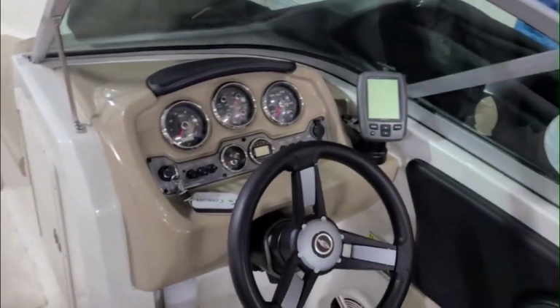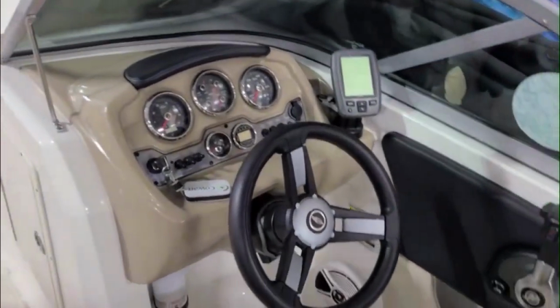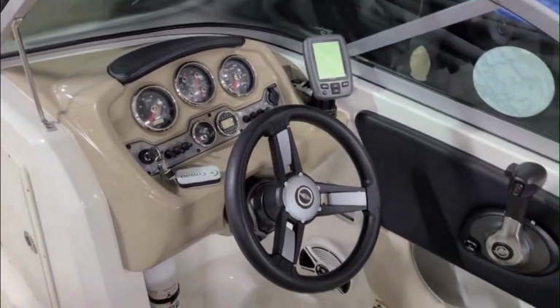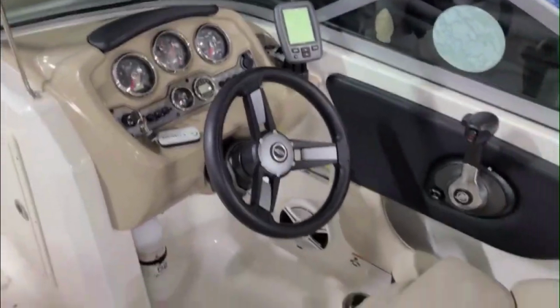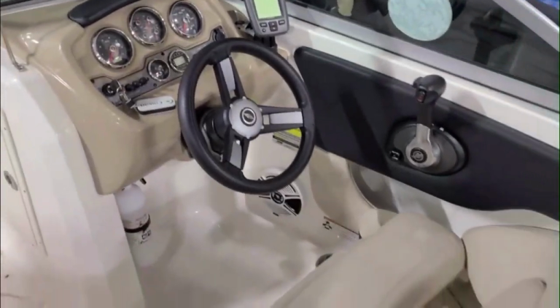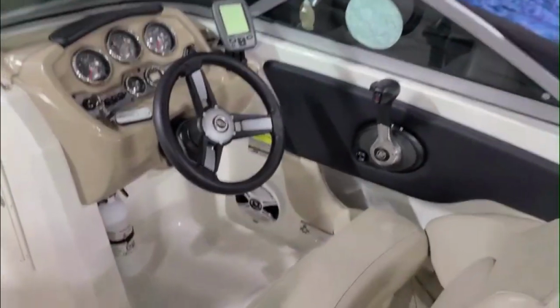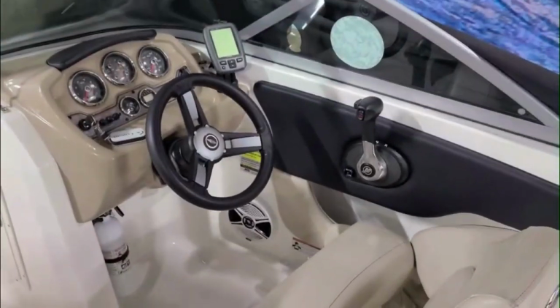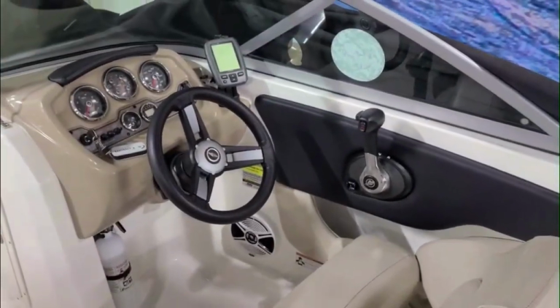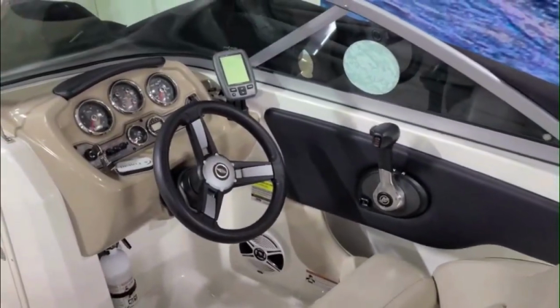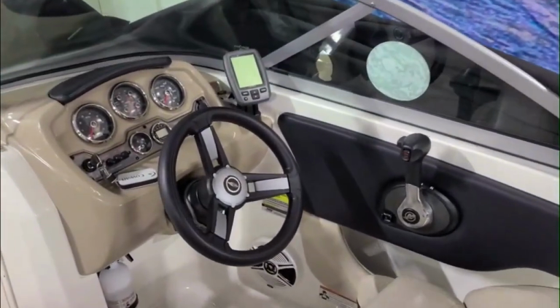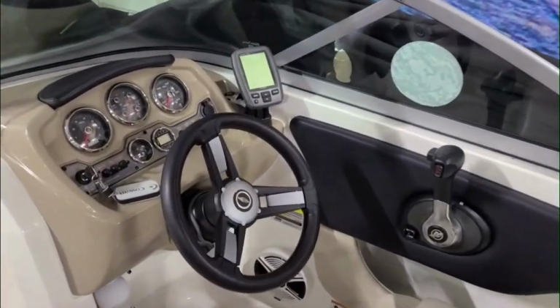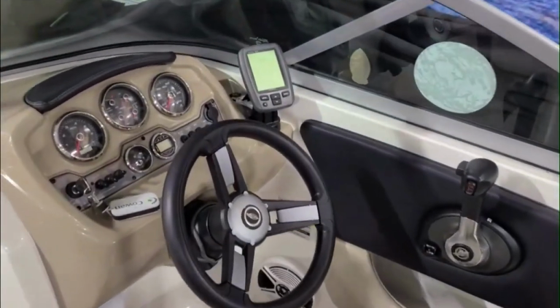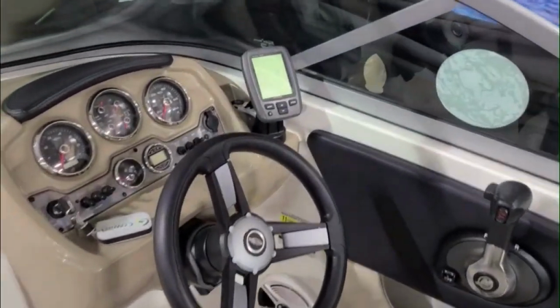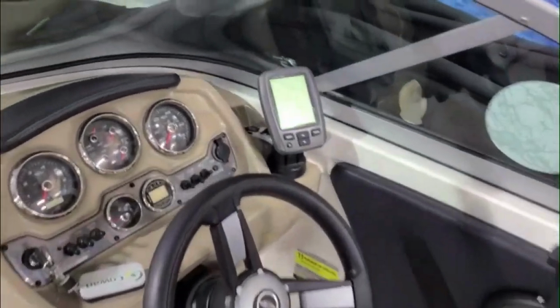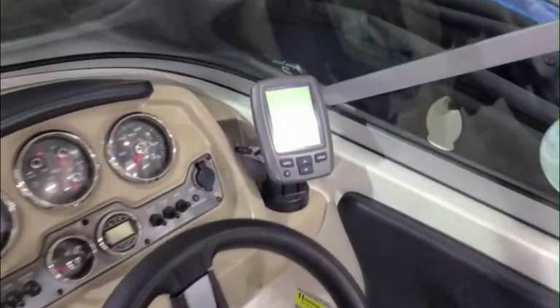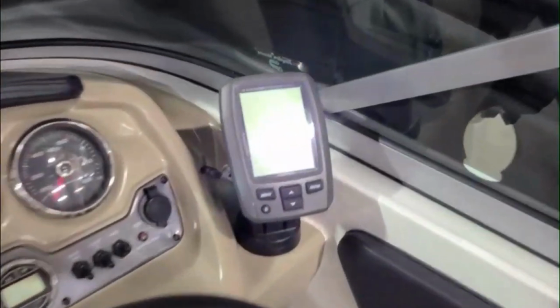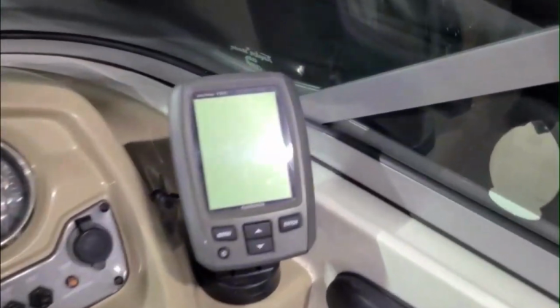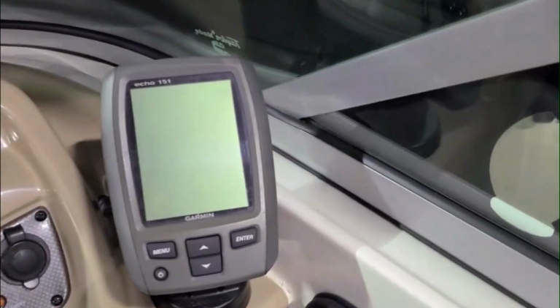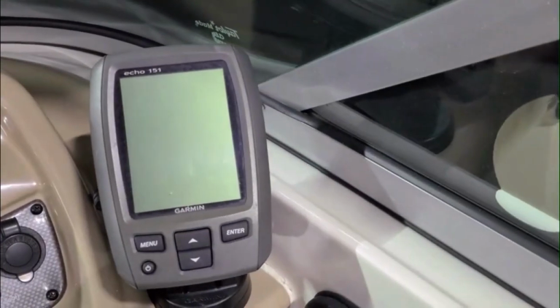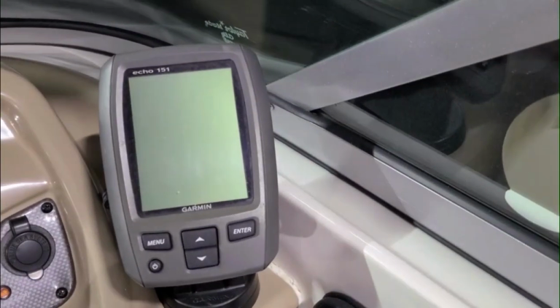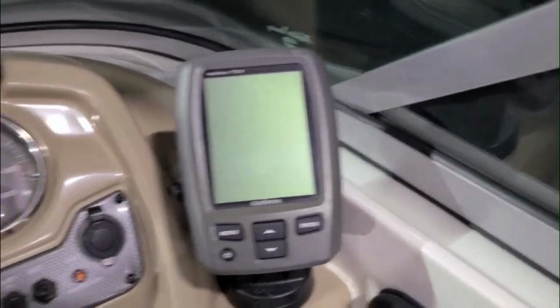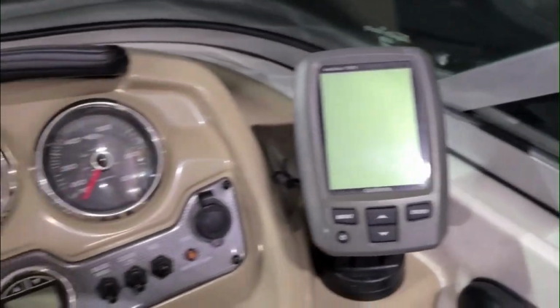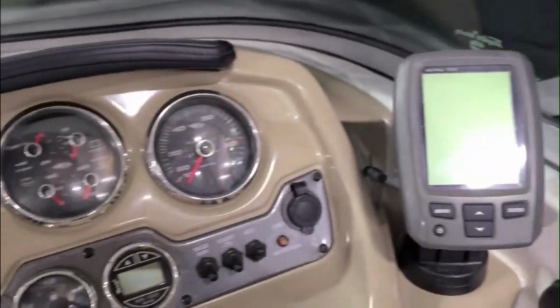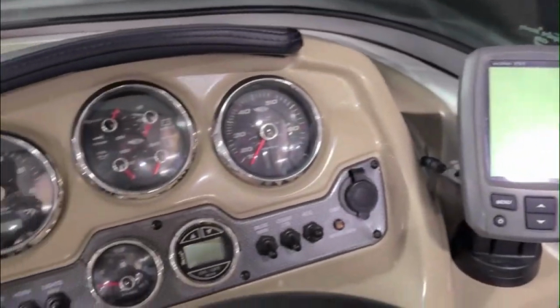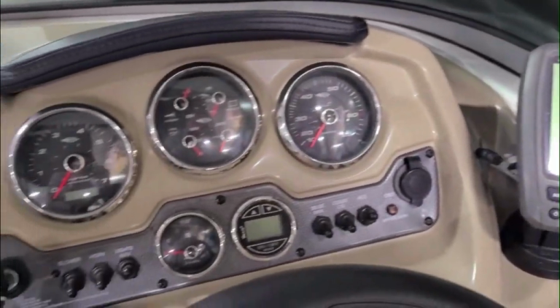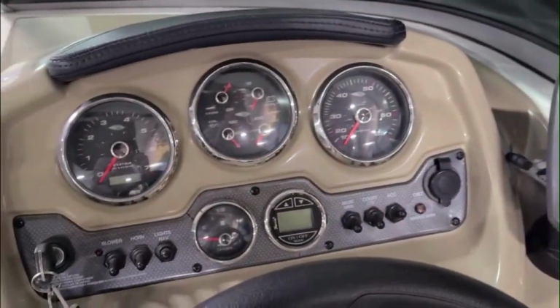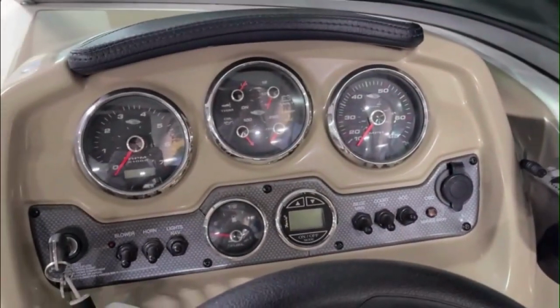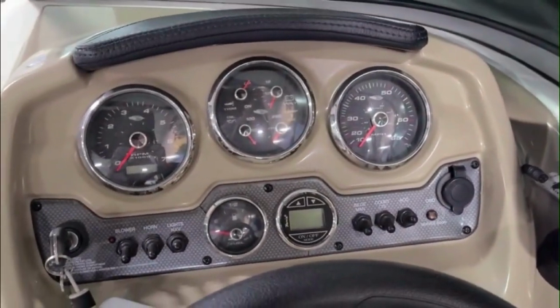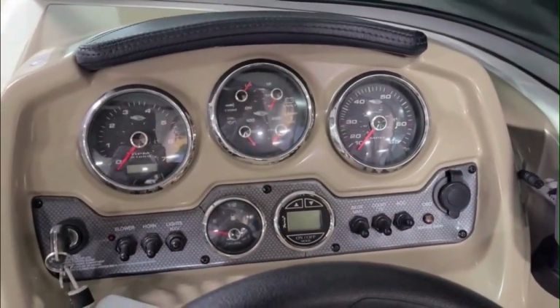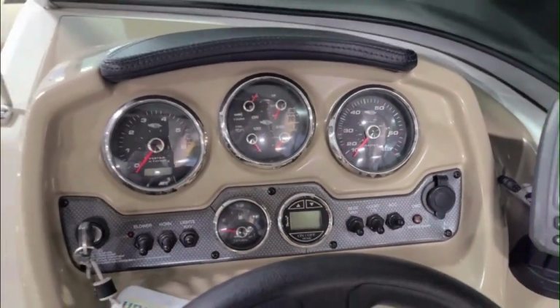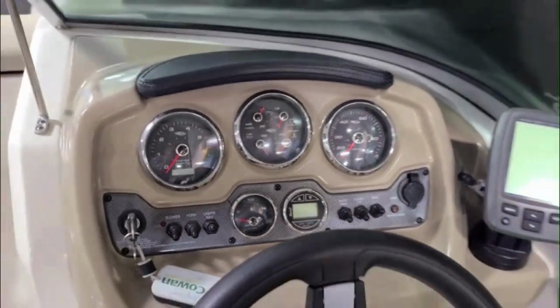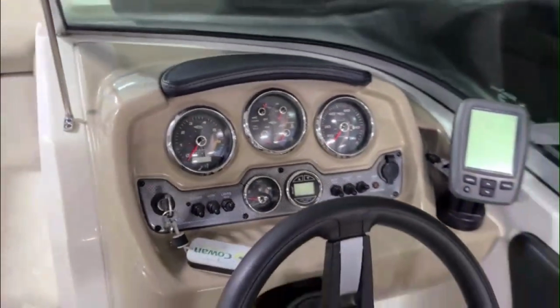Nice helm area with a flip-up bolster. We have a Garmin fish finder over here, all your instrumentation, and a depth finder with alarm.